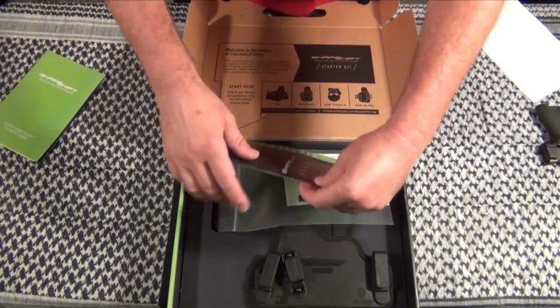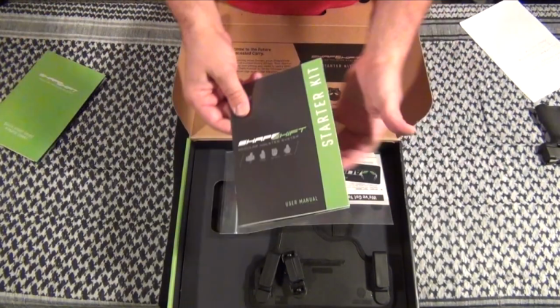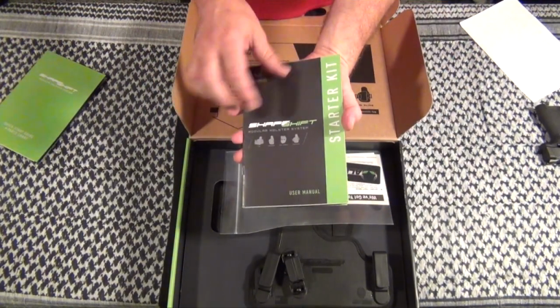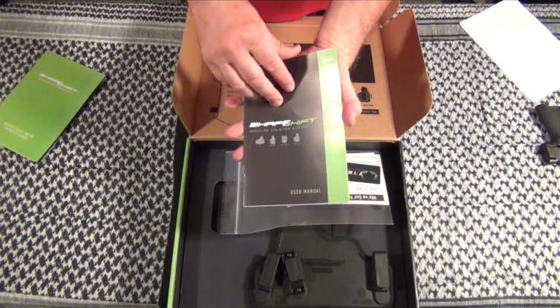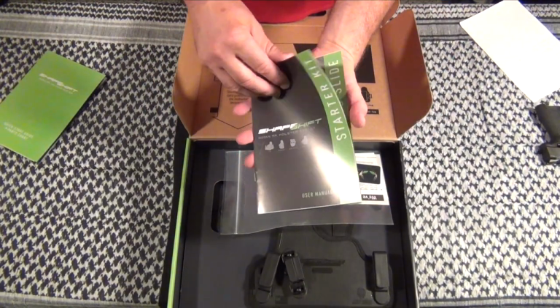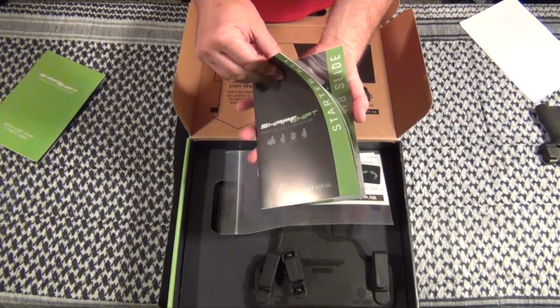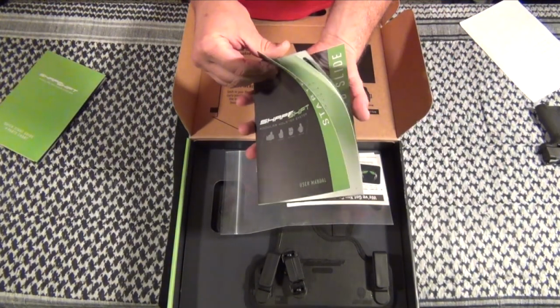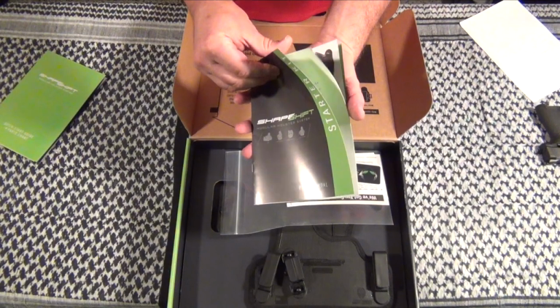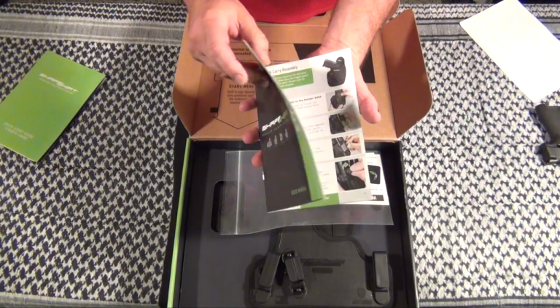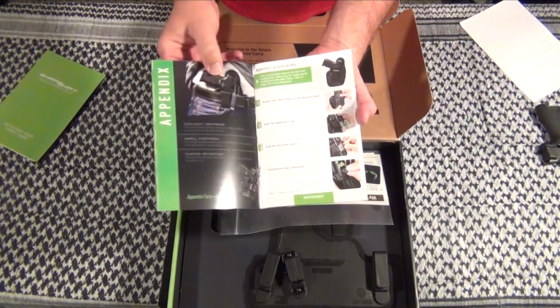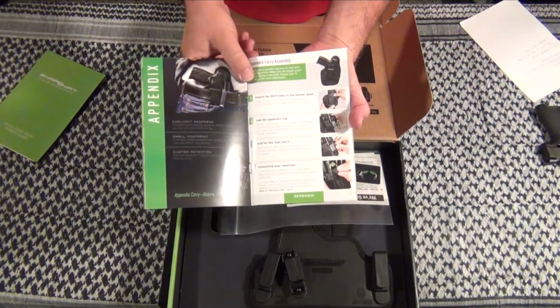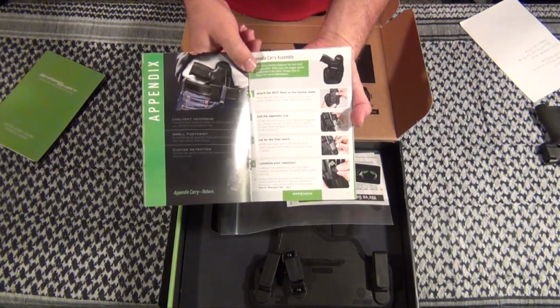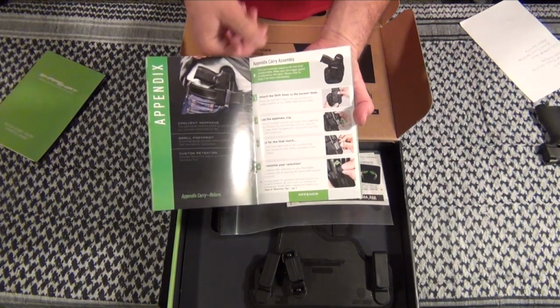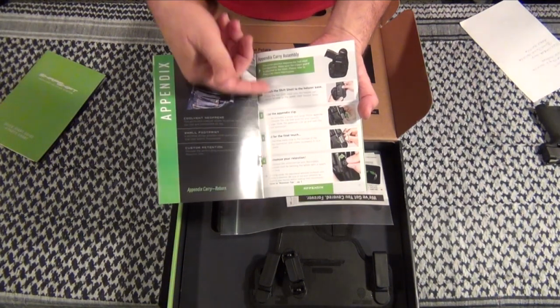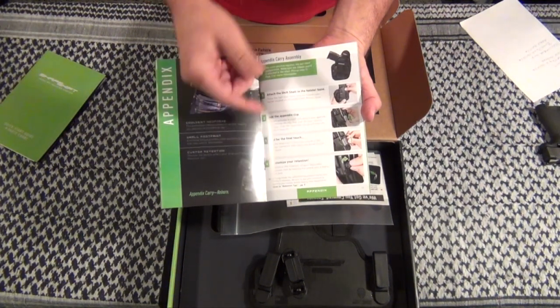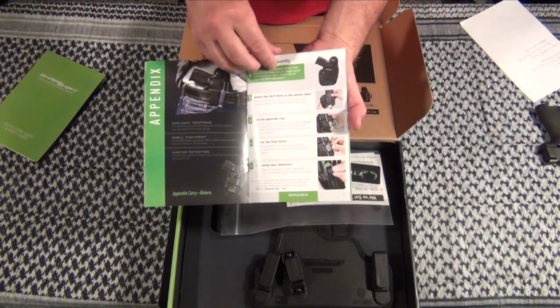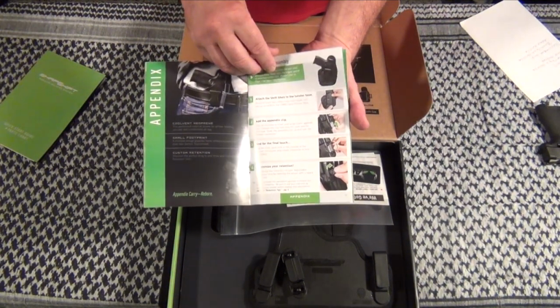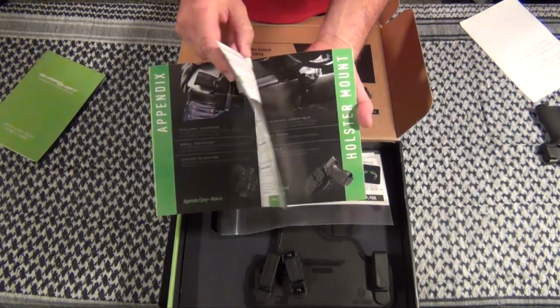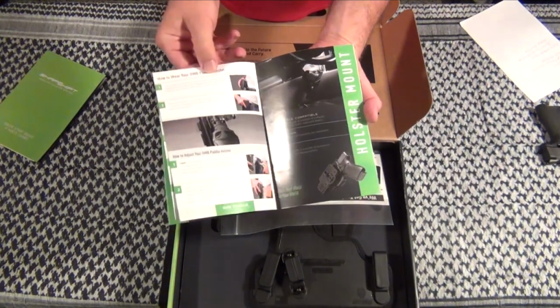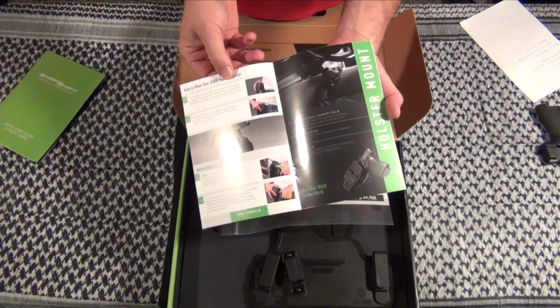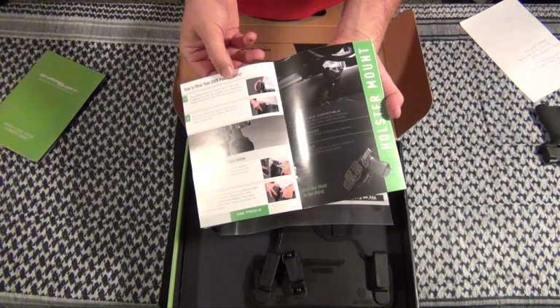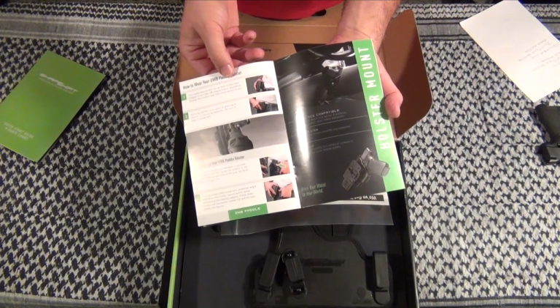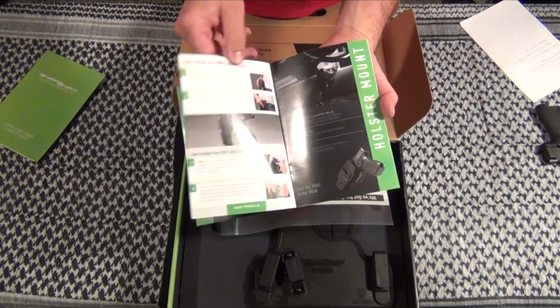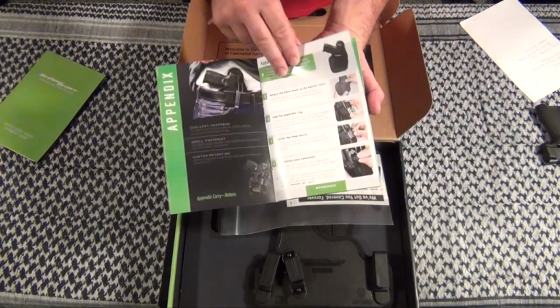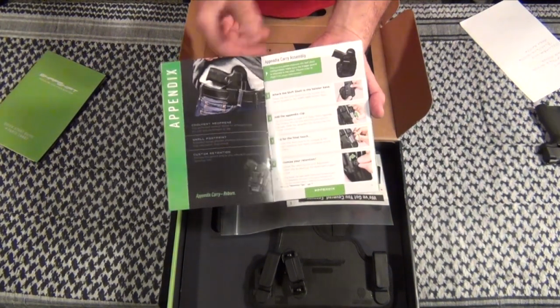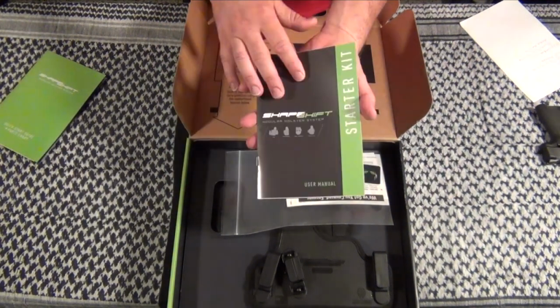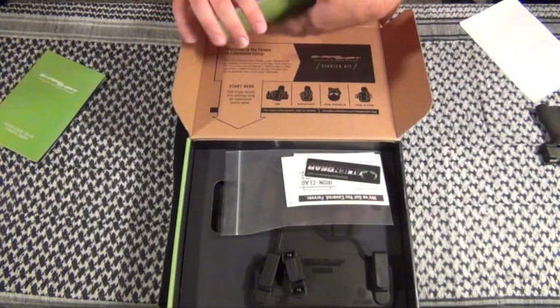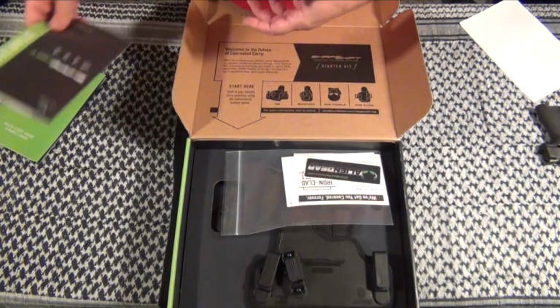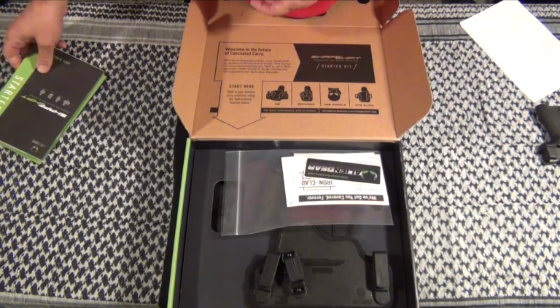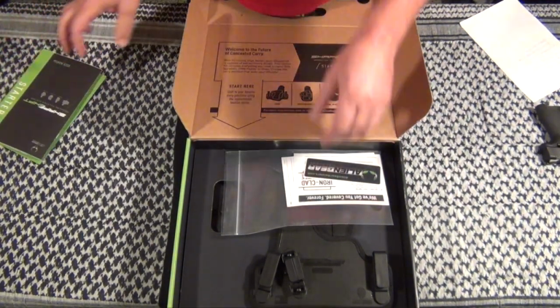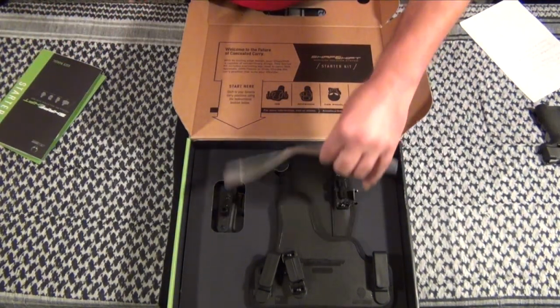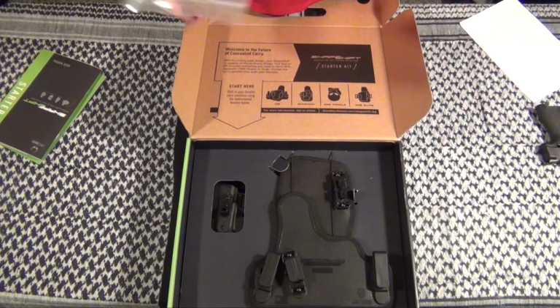The user manual is one of the greatest I've ever seen — color pictures, very well explained. It's very easy to put these together once you've done it a couple of times.